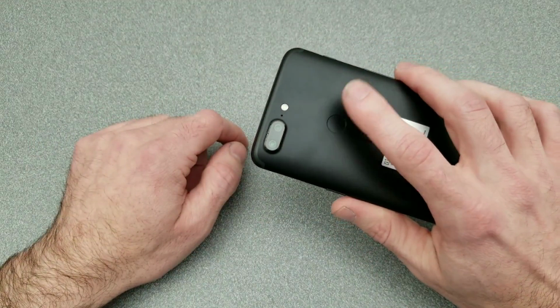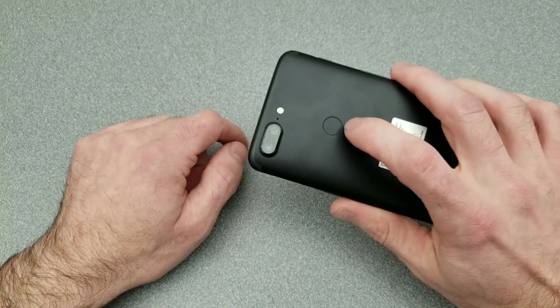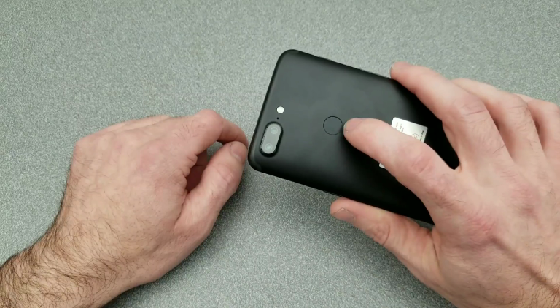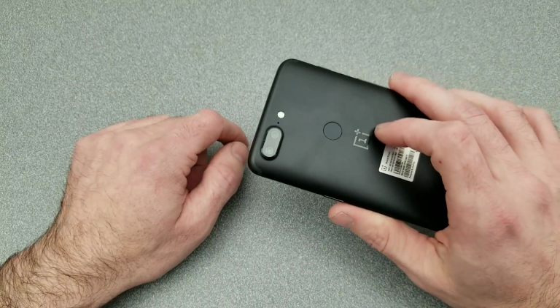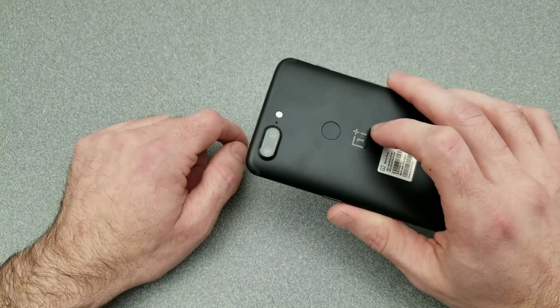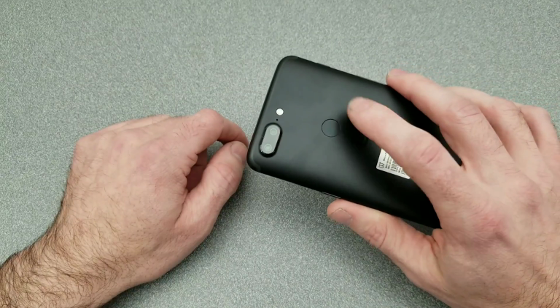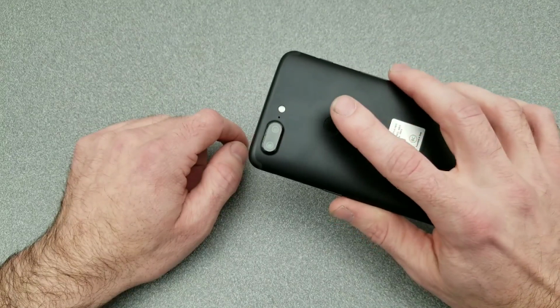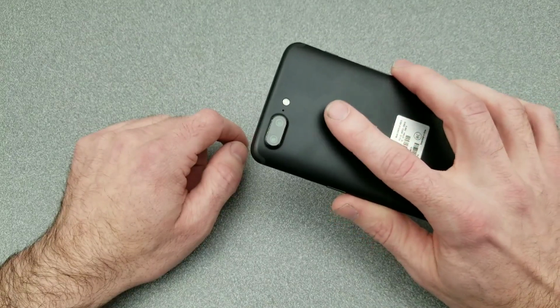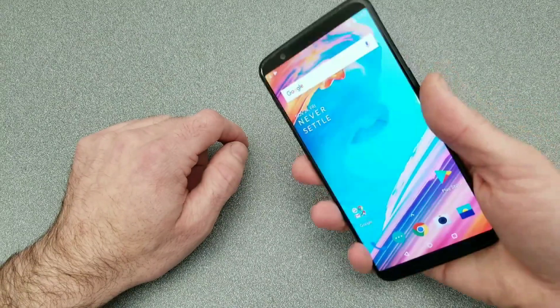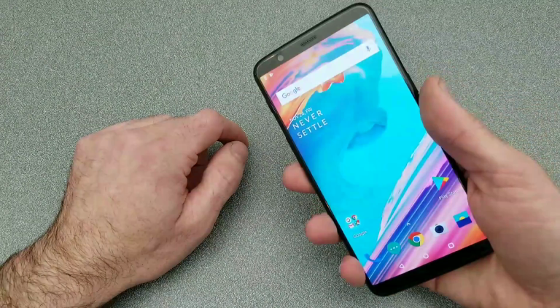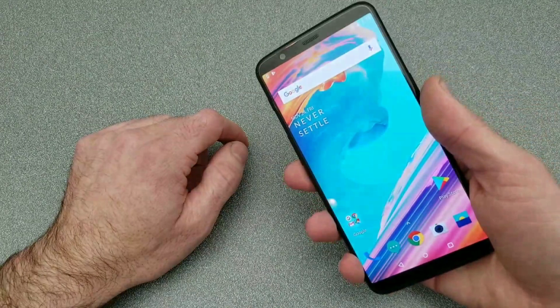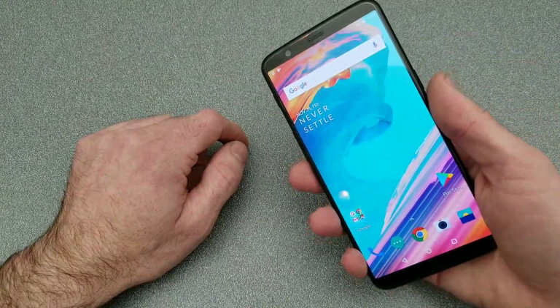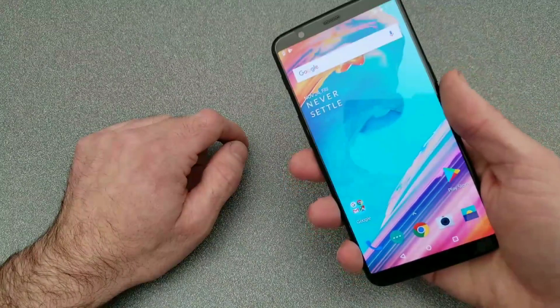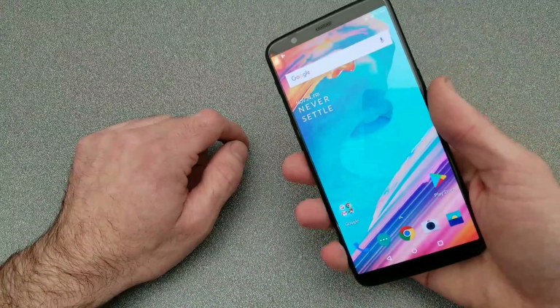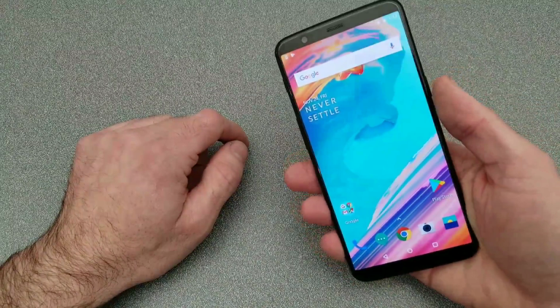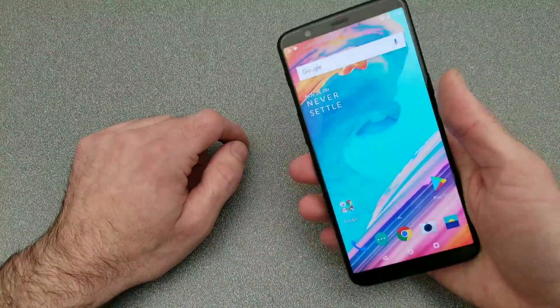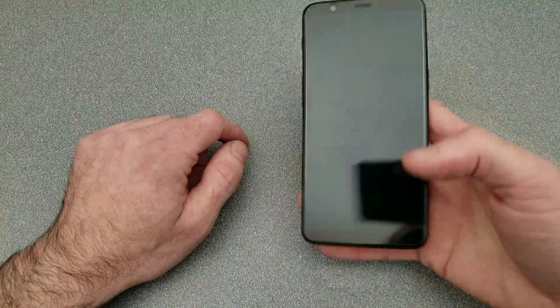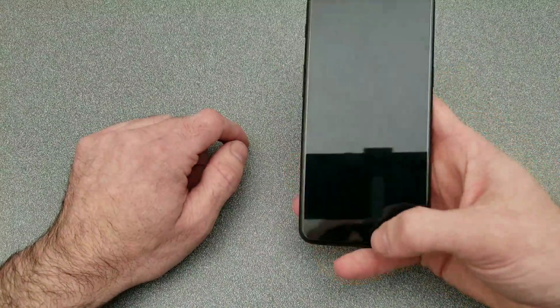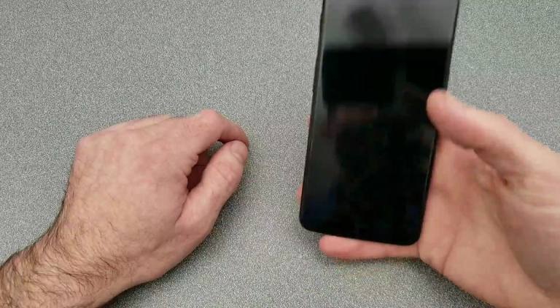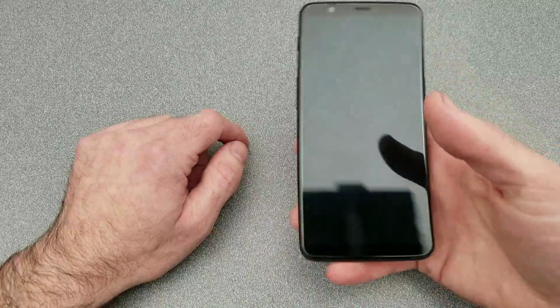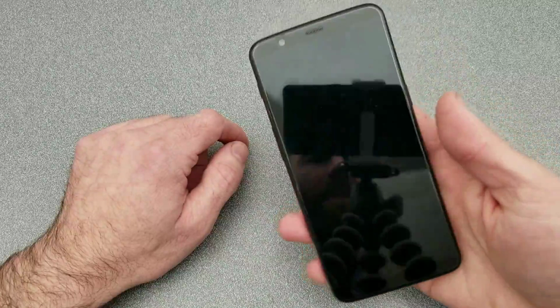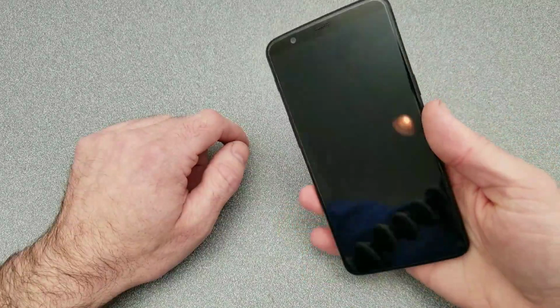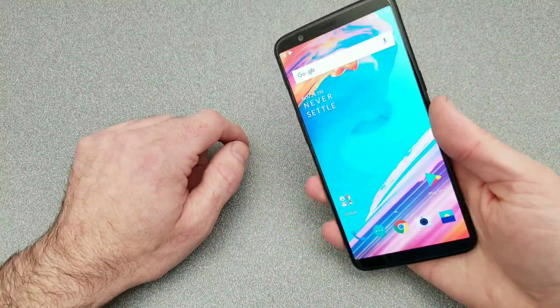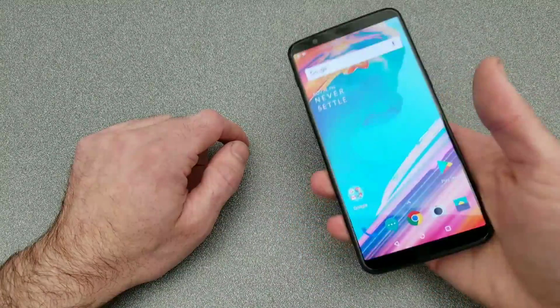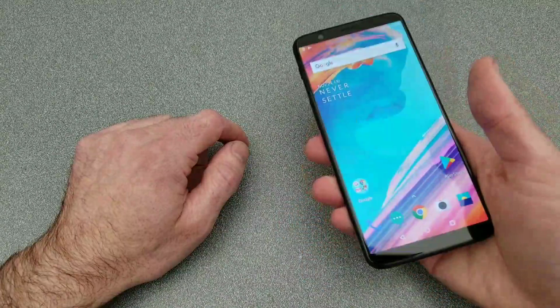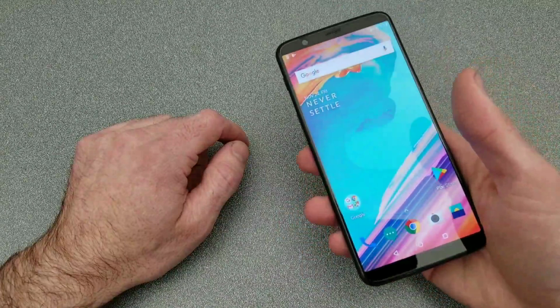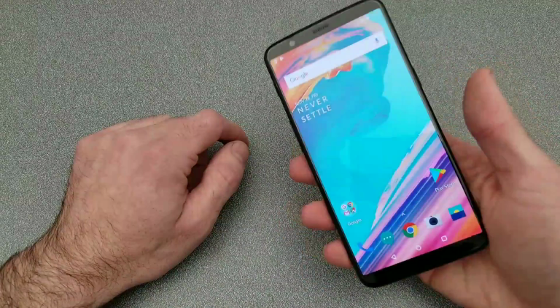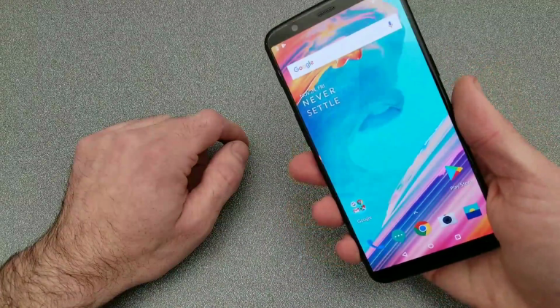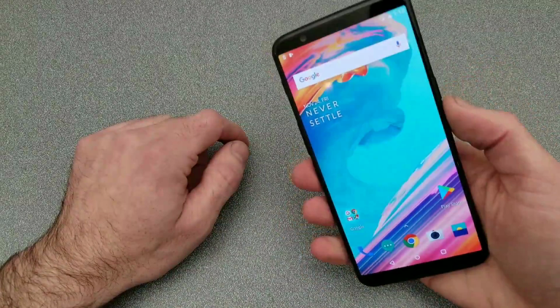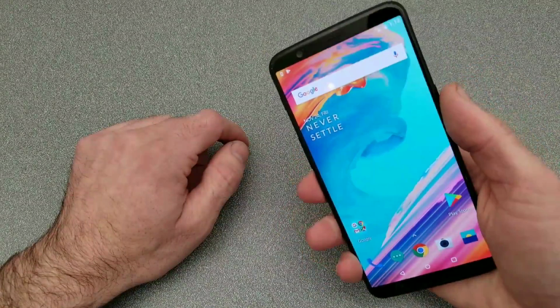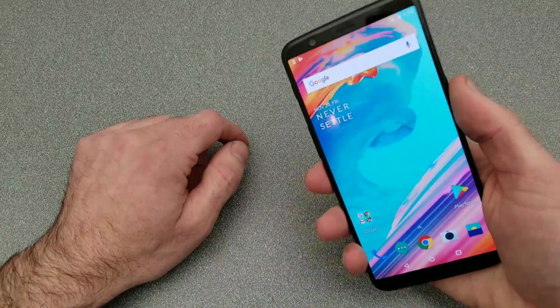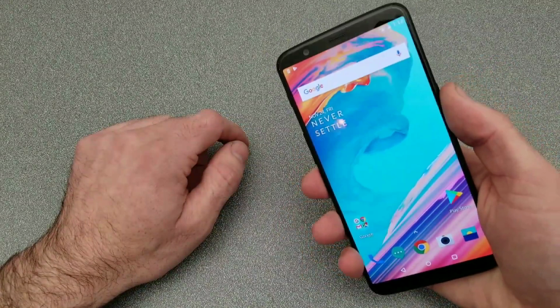Not a huge fan of fingerprint readers on the back, but it's quick, nice and snappy. You do thin up the bezels a little bit. The phone just really feels good overall.